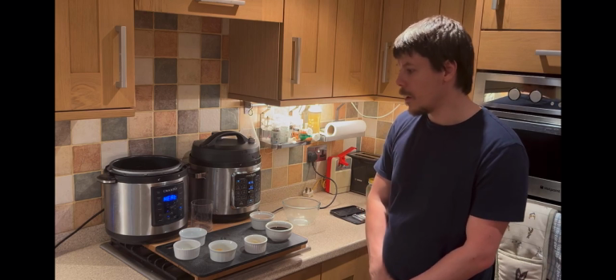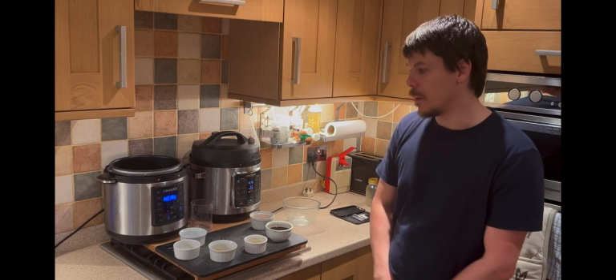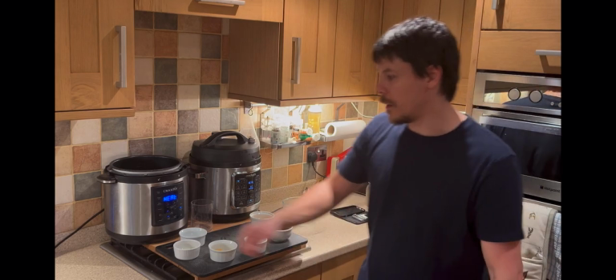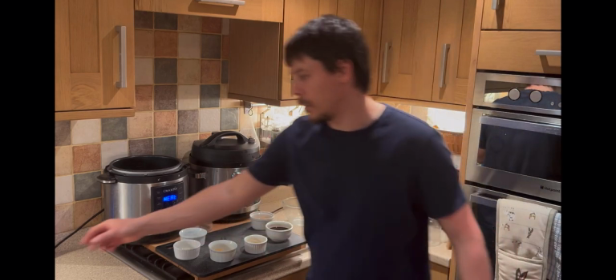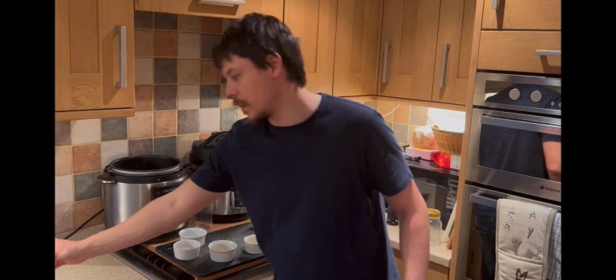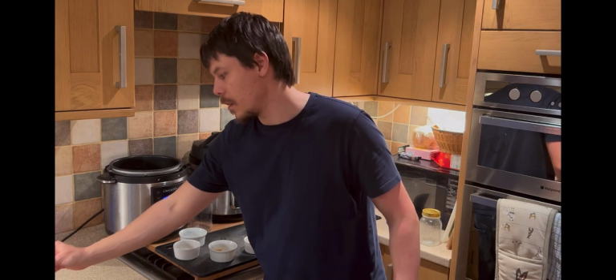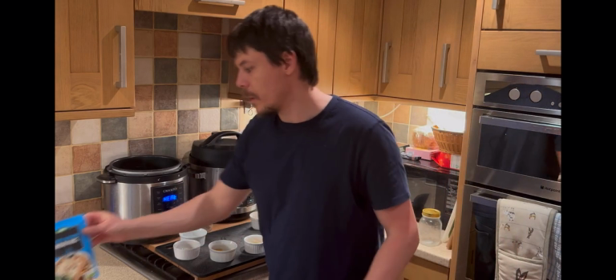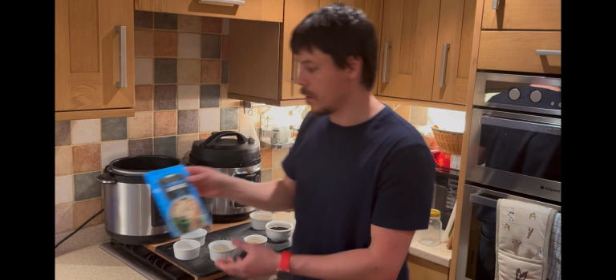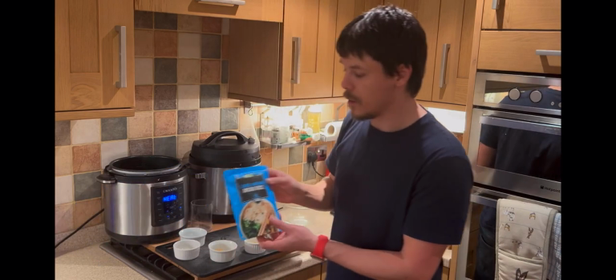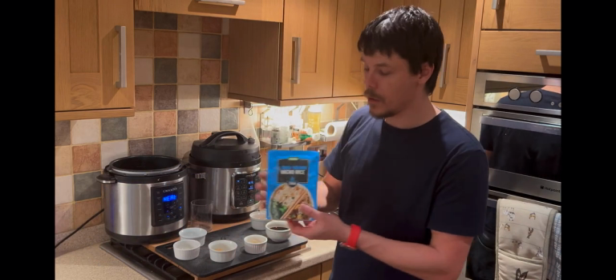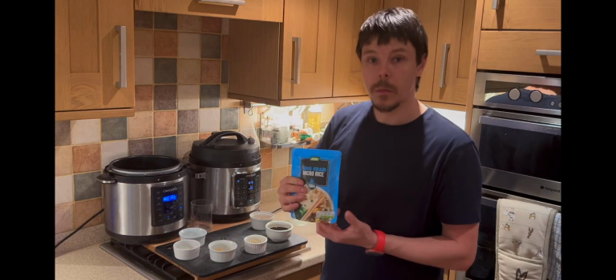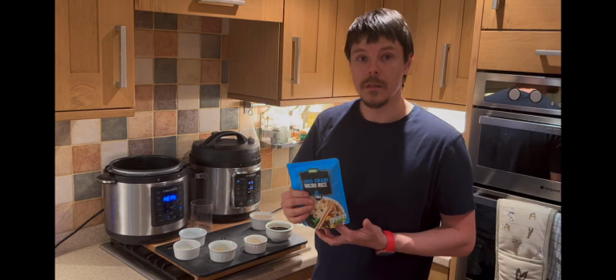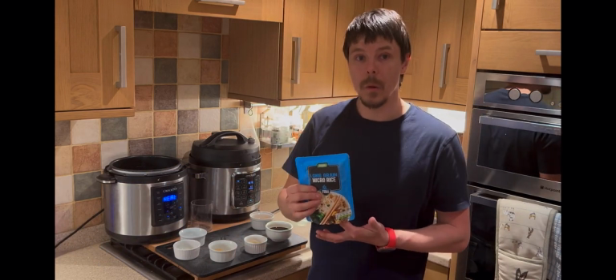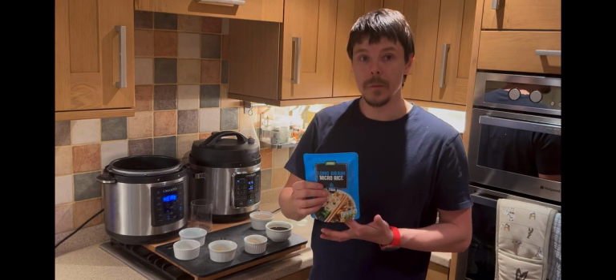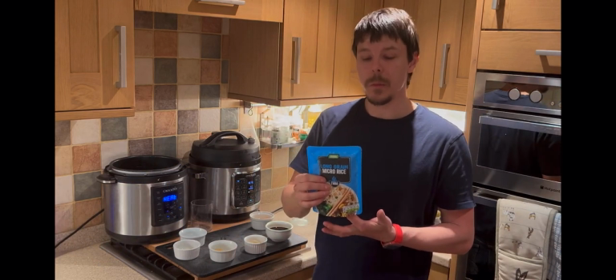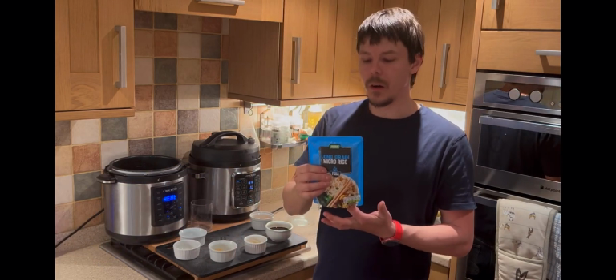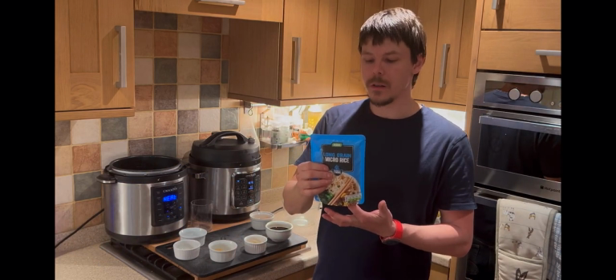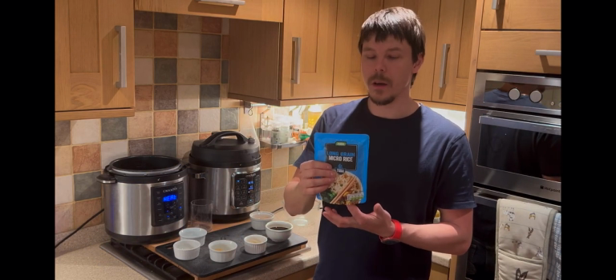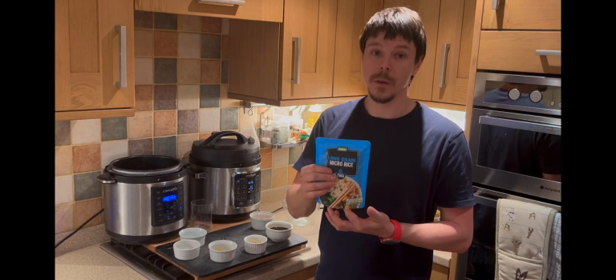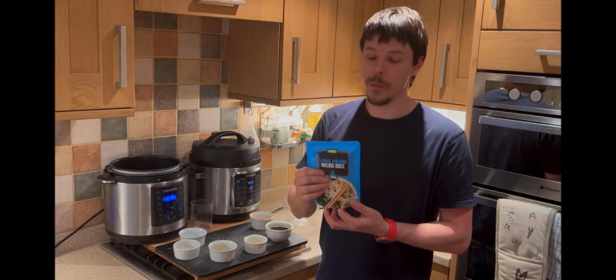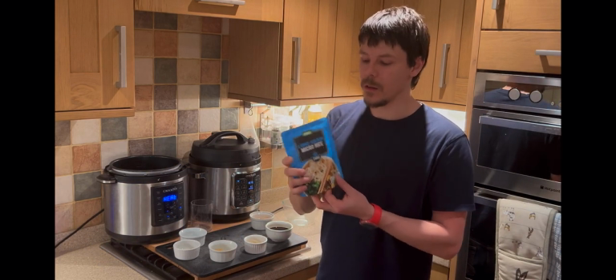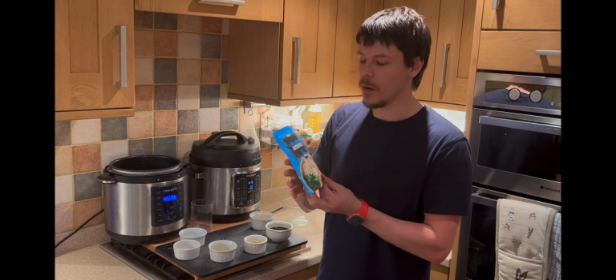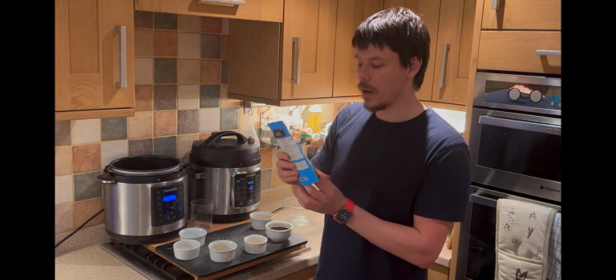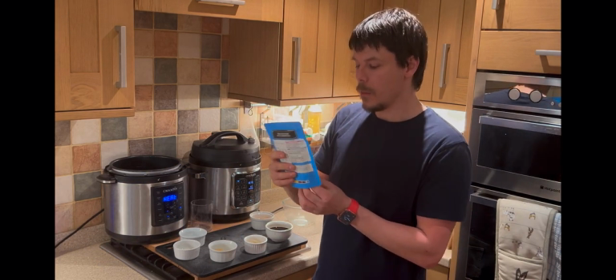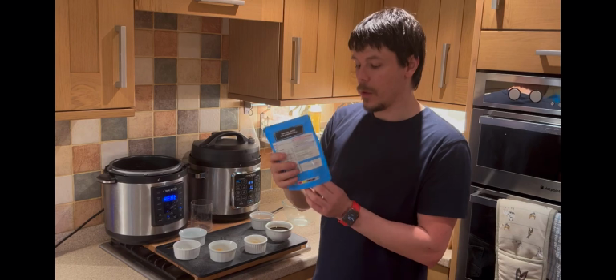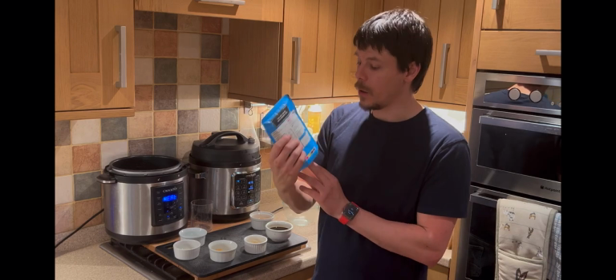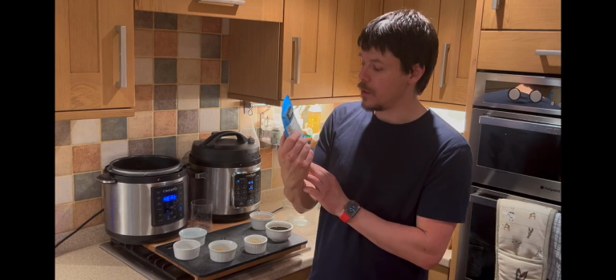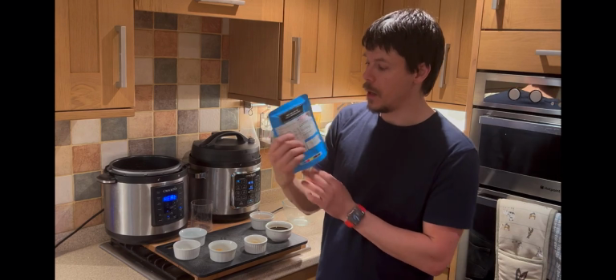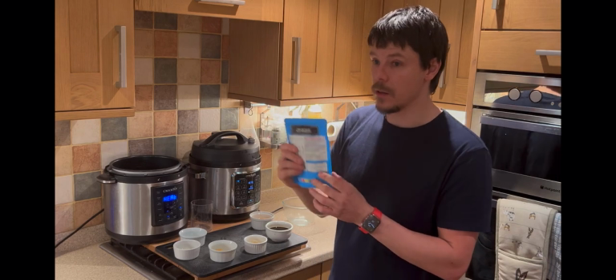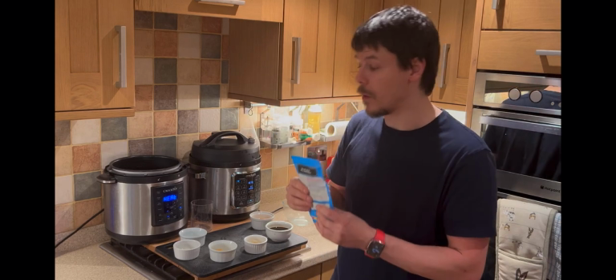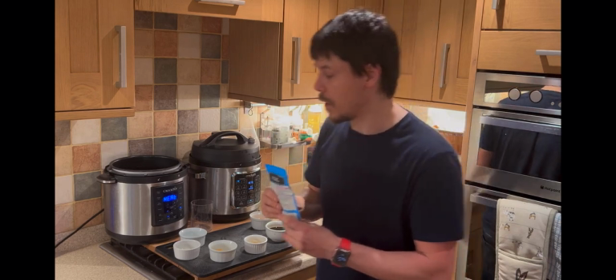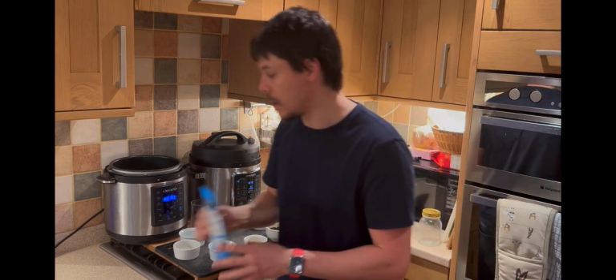The other thing I'm doing is using plain and simple two-minute rice. You can get it from any supermarket — put it in the microwave for two minutes and you've got rice ready to go.